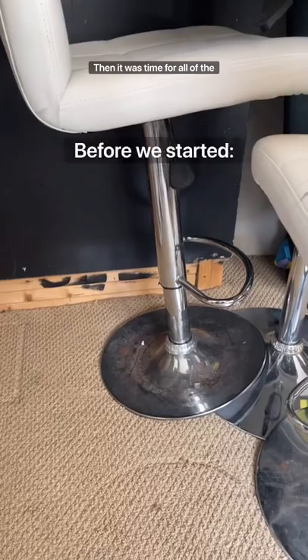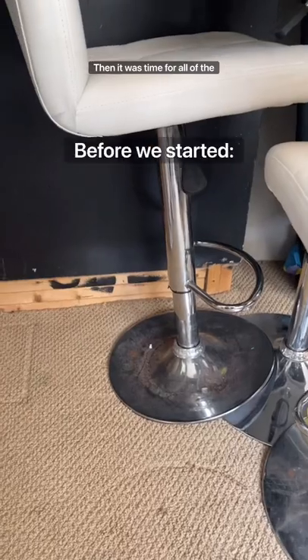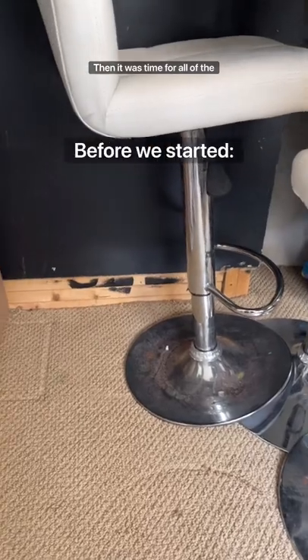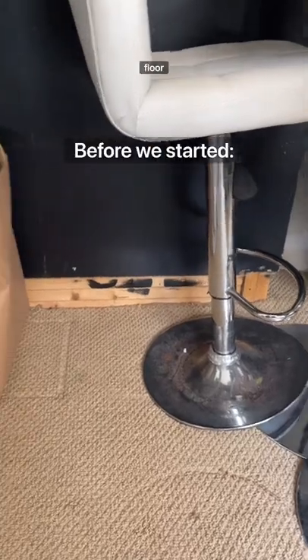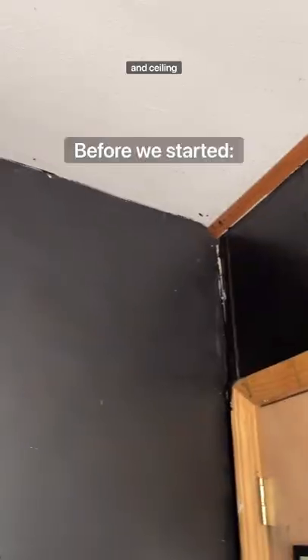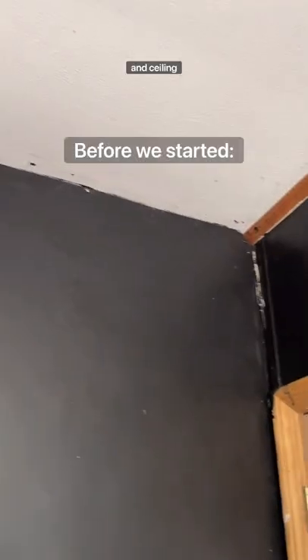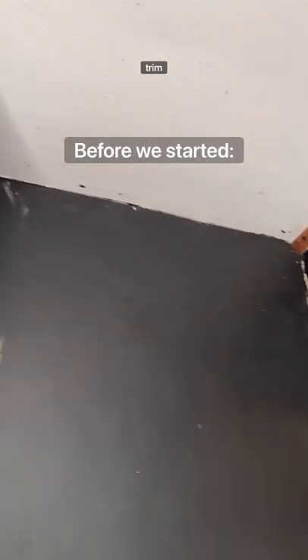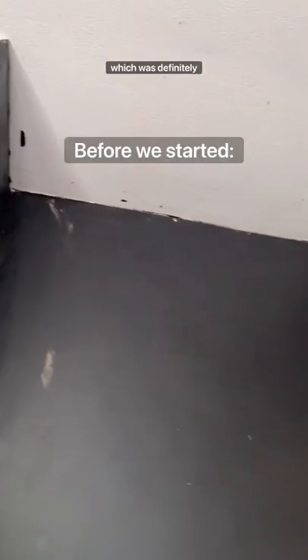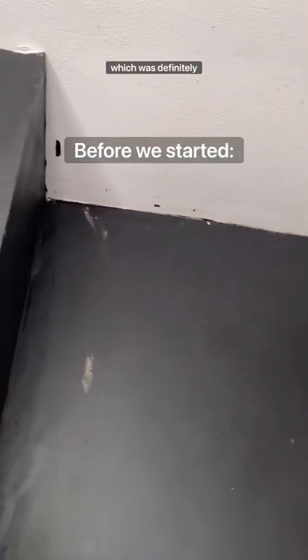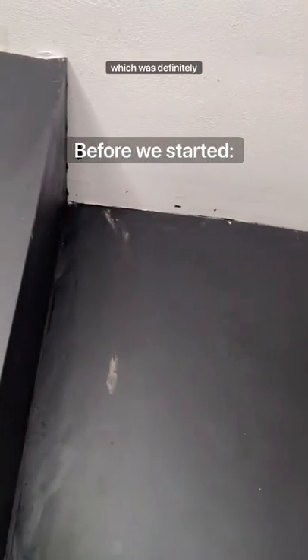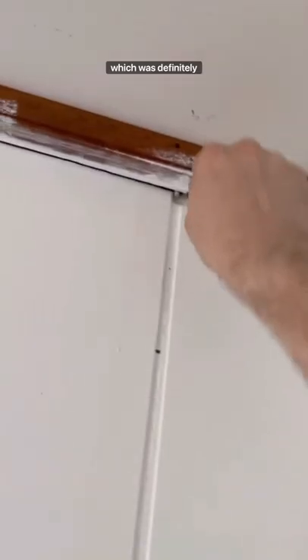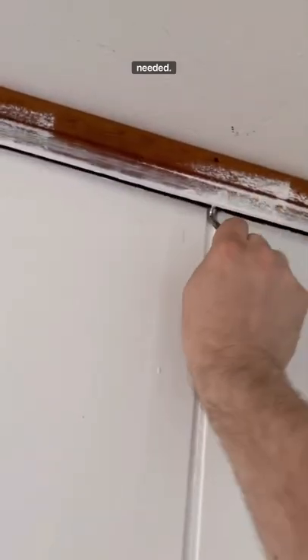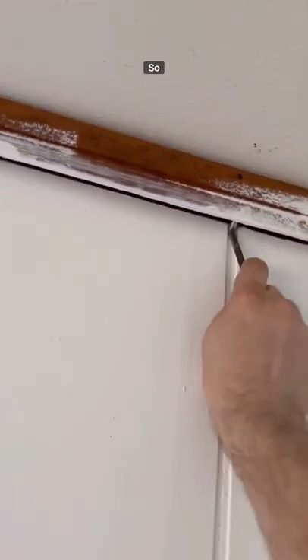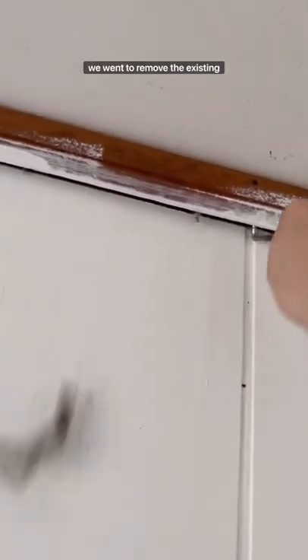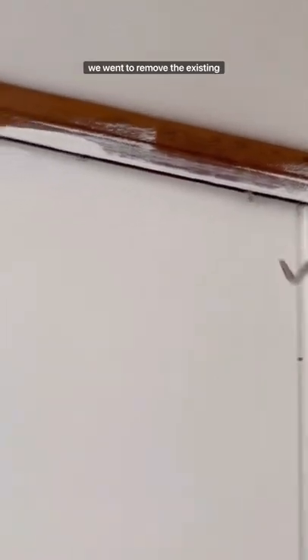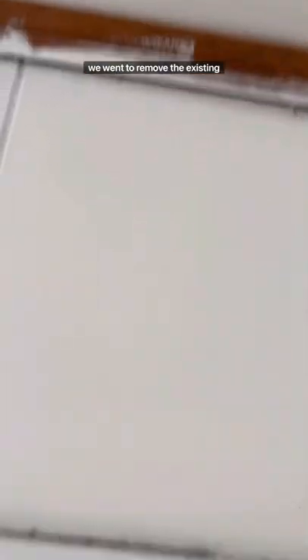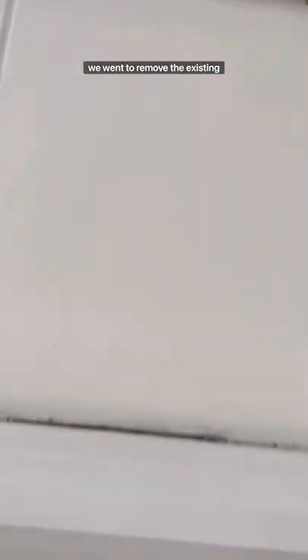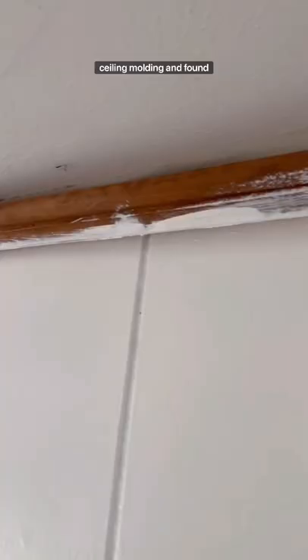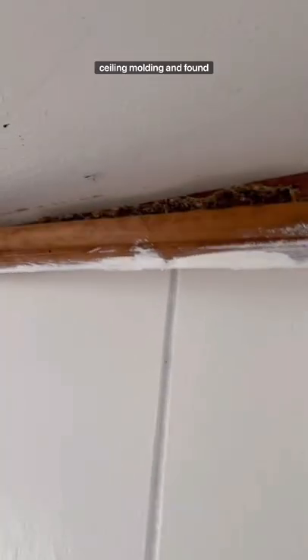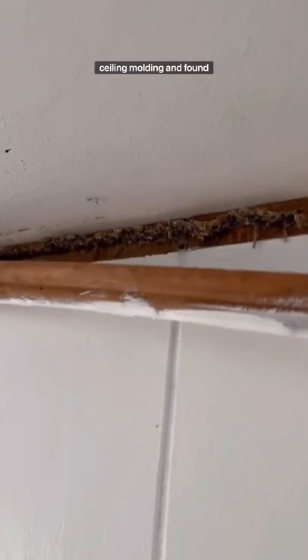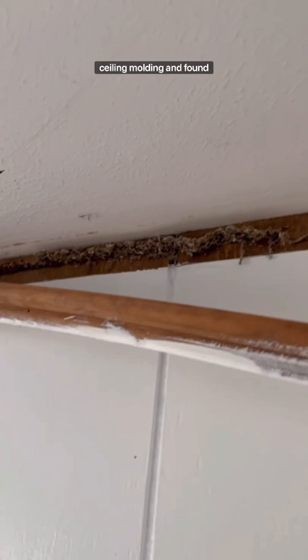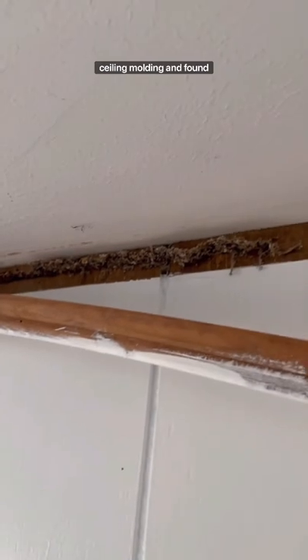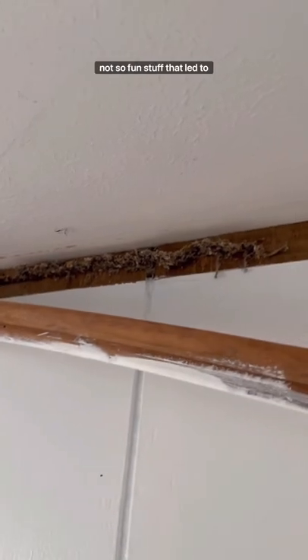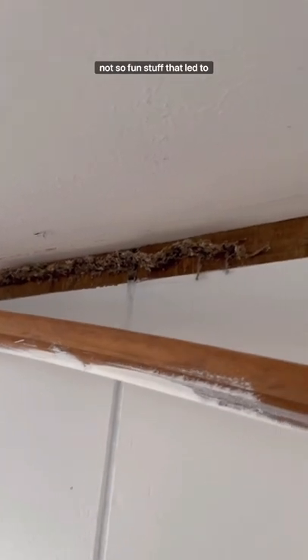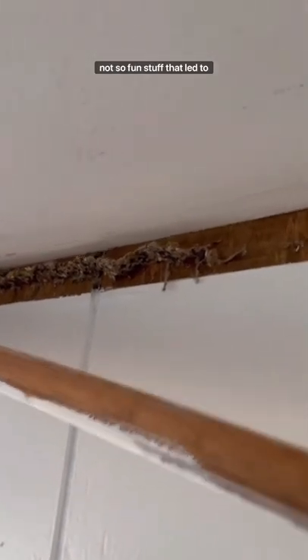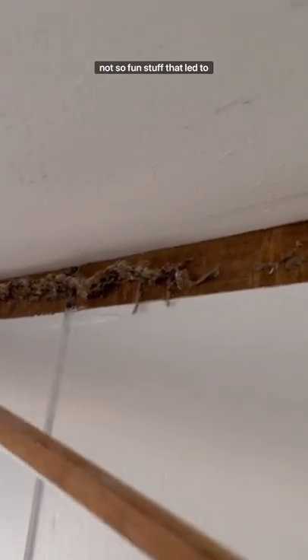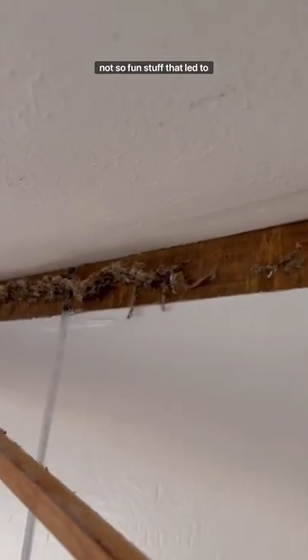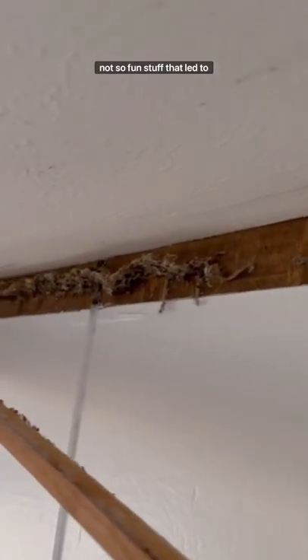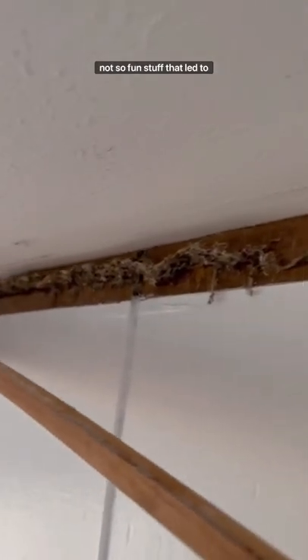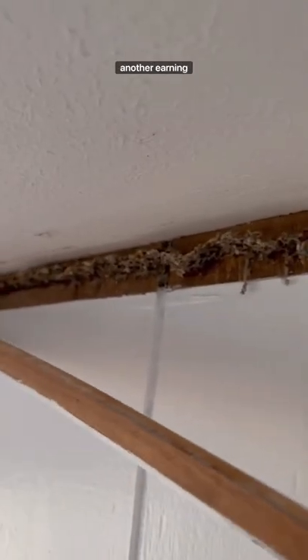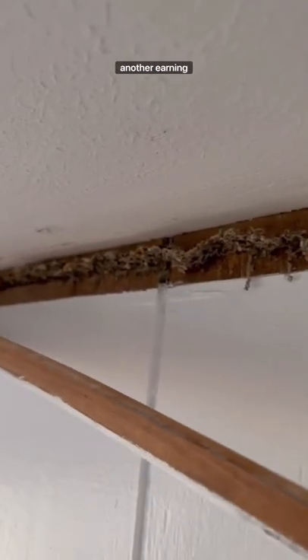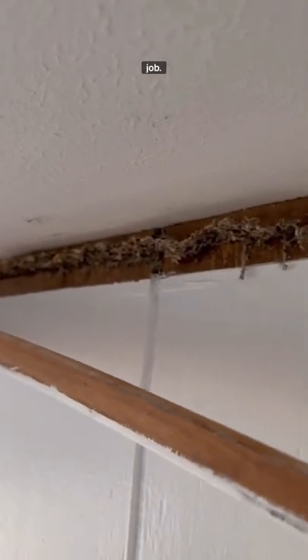Then it was time for all of the floor and ceiling trim, which was definitely needed. So we went to remove the existing ceiling molding and found some not-so-fun stuff that led to another cleaning job.